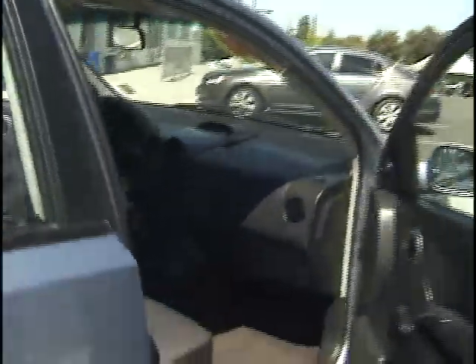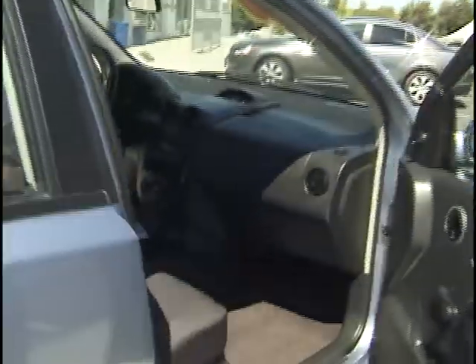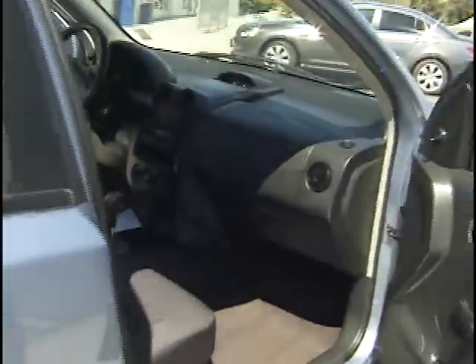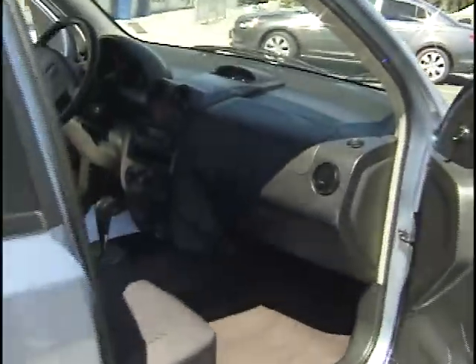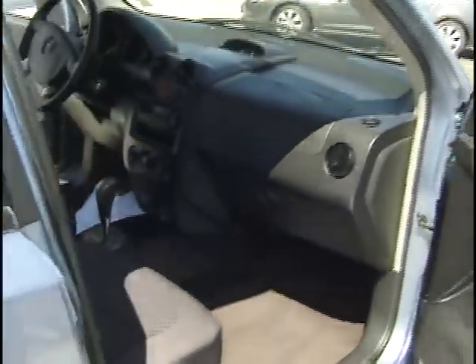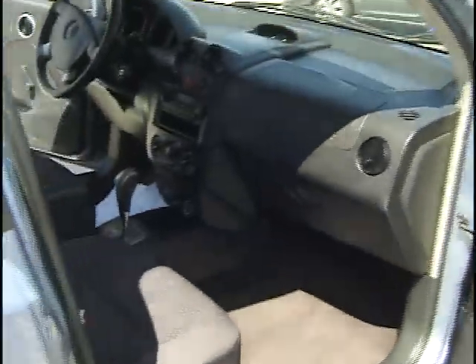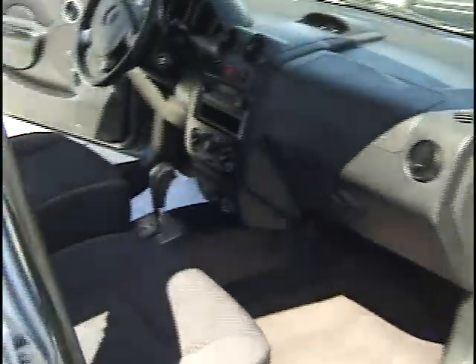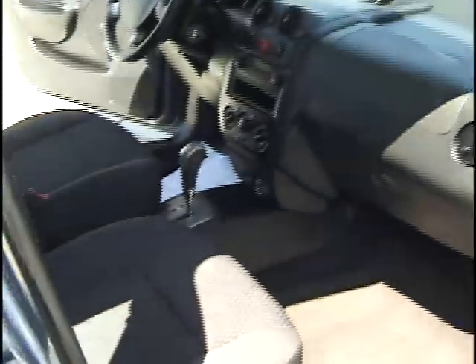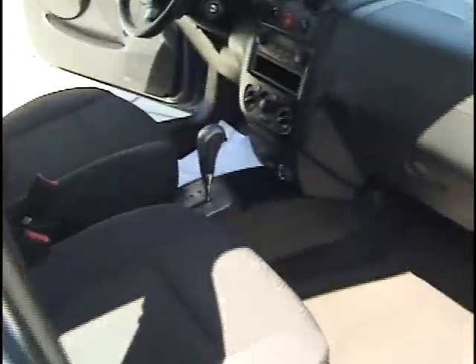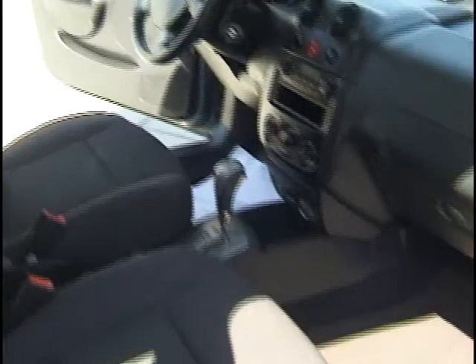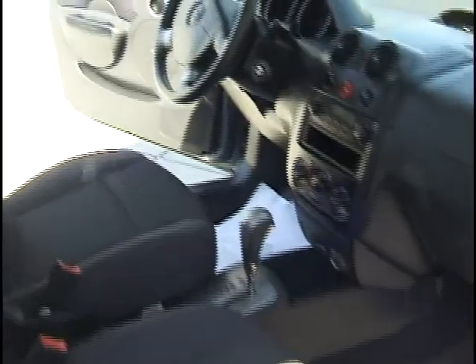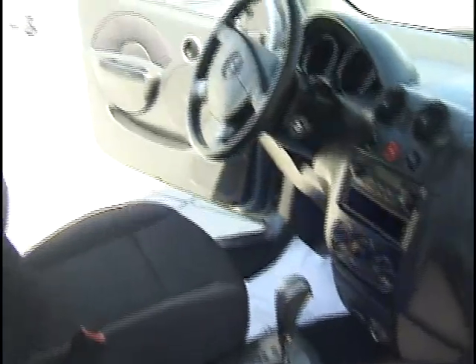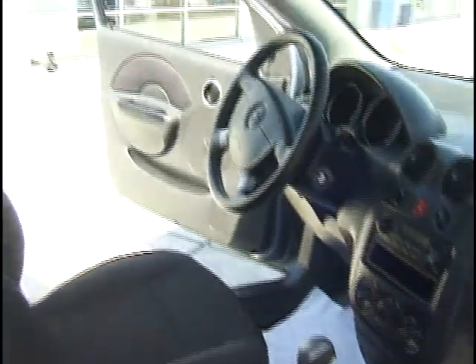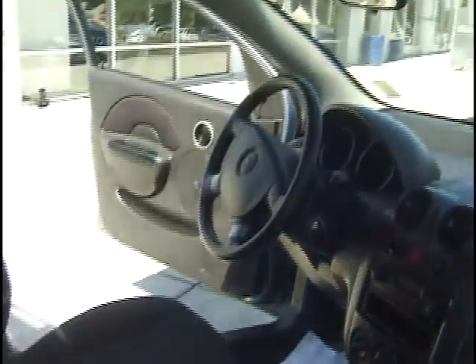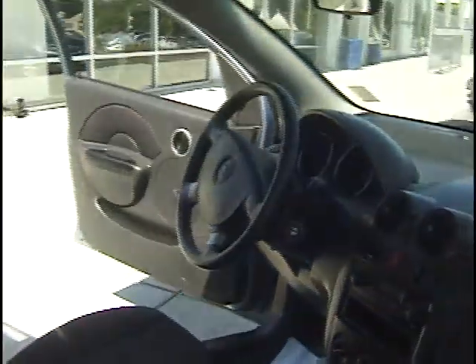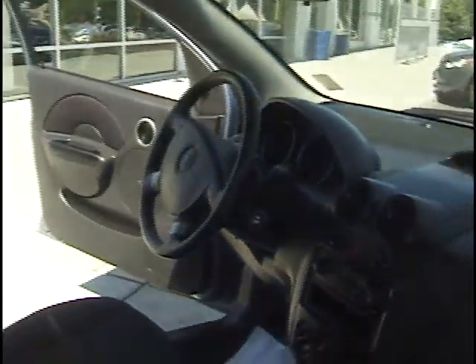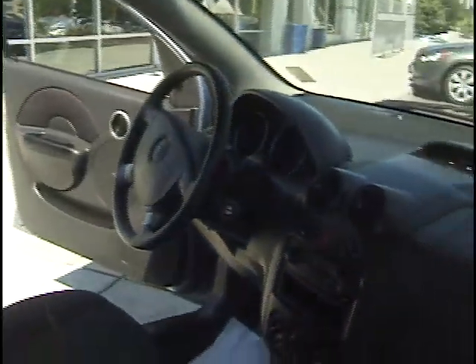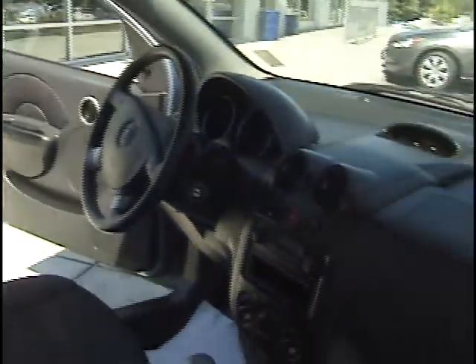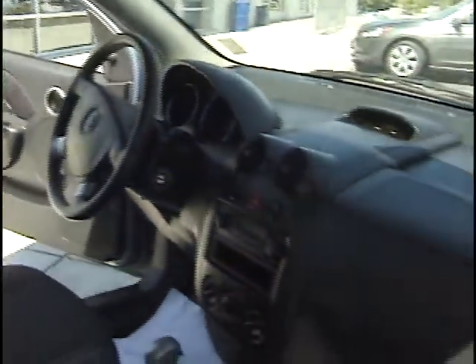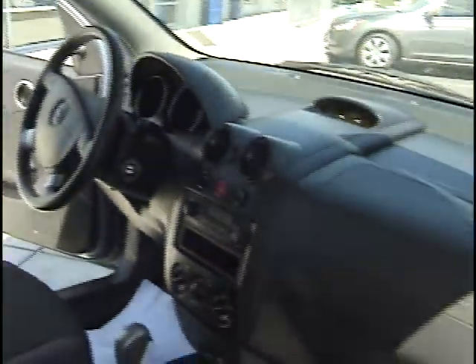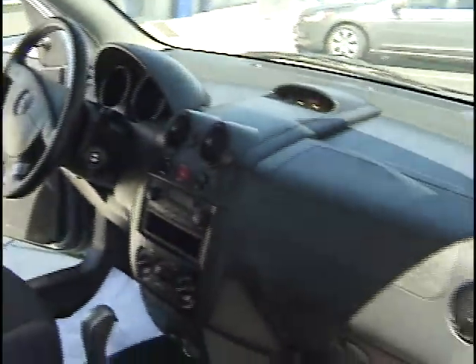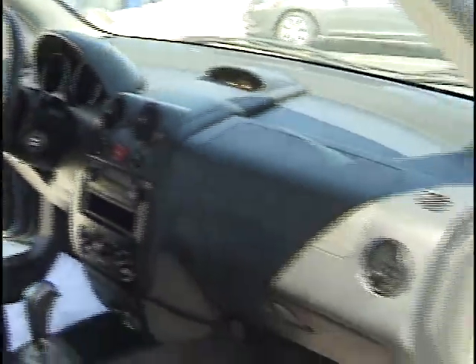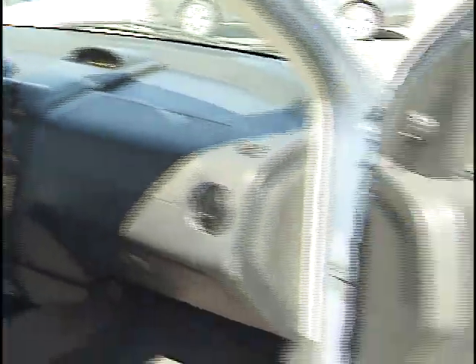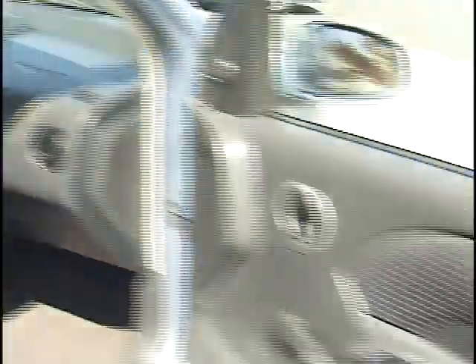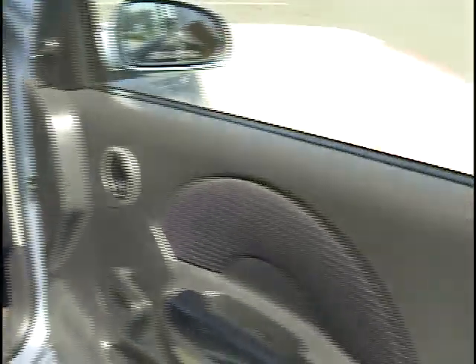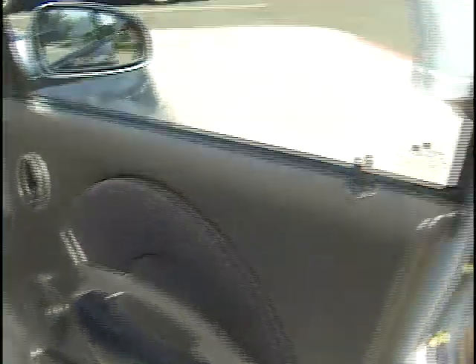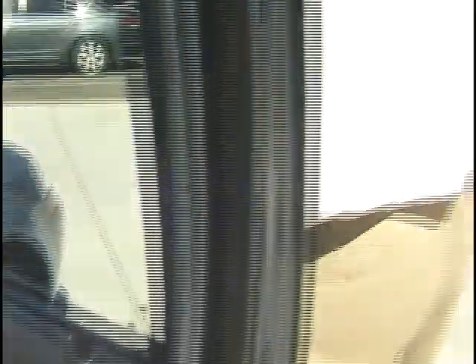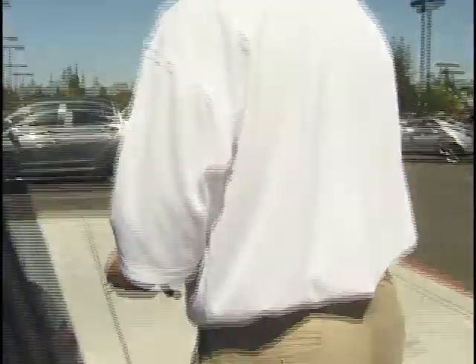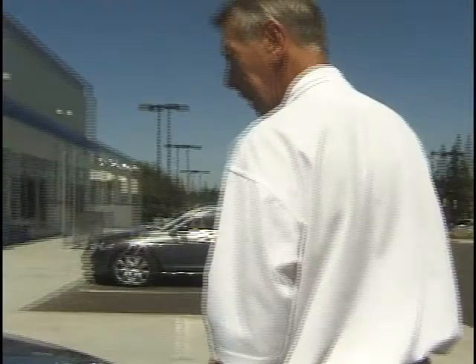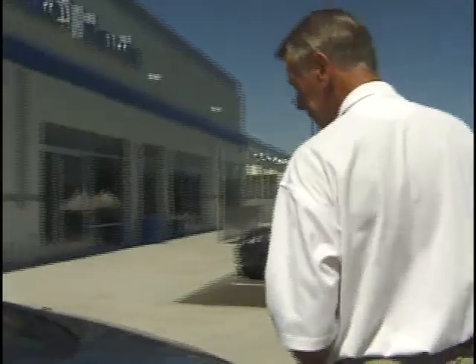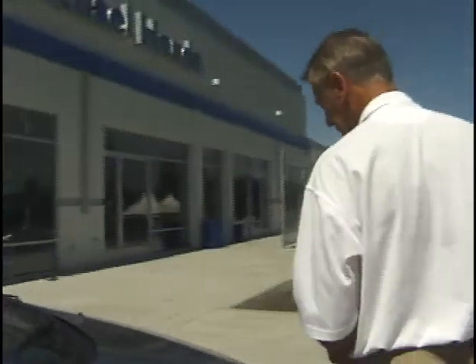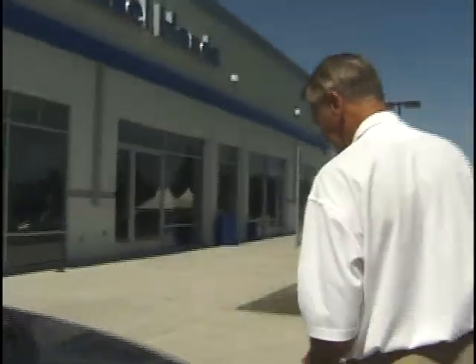This side has a nice black interior. My daughter or son would love to have this little car.